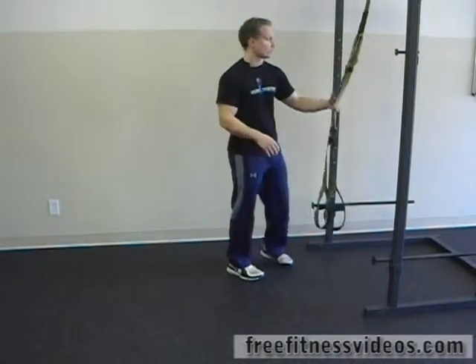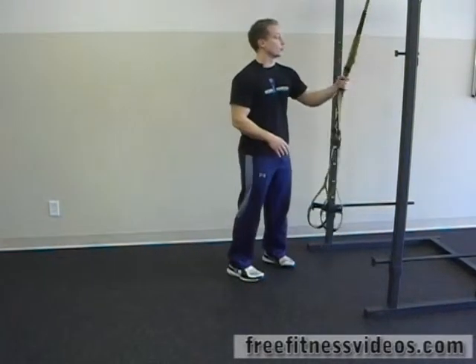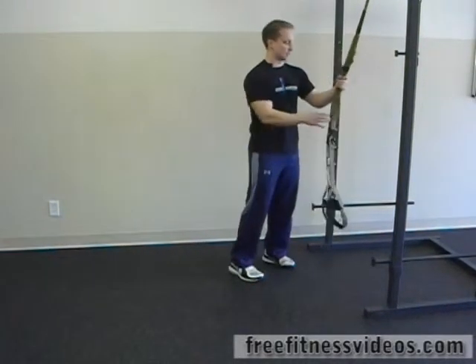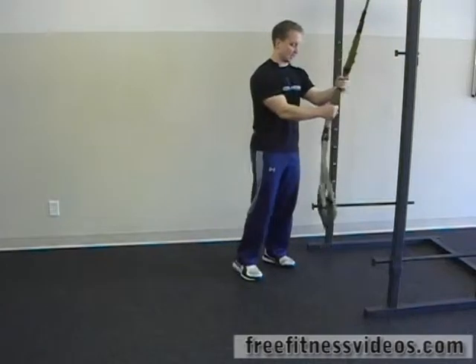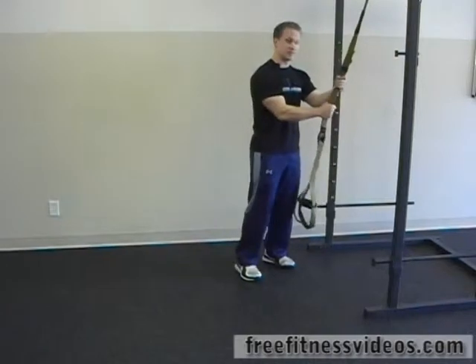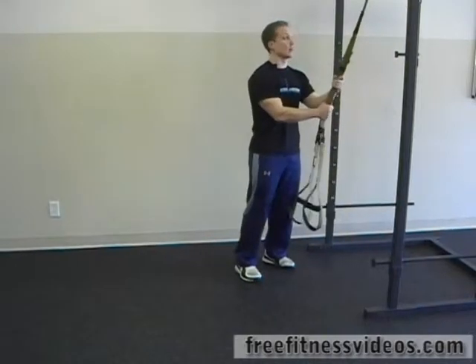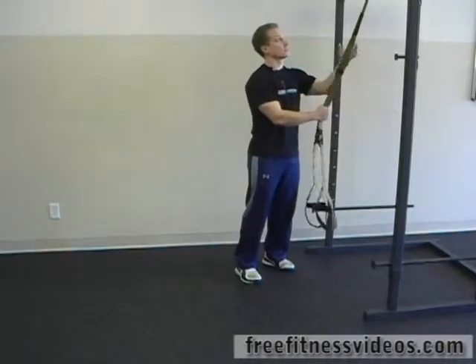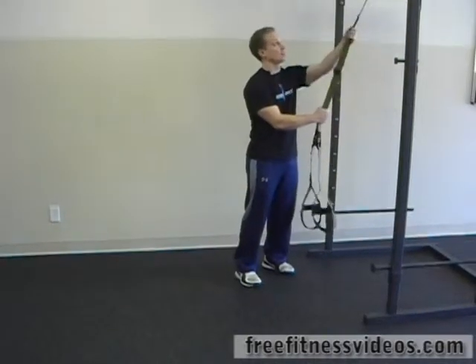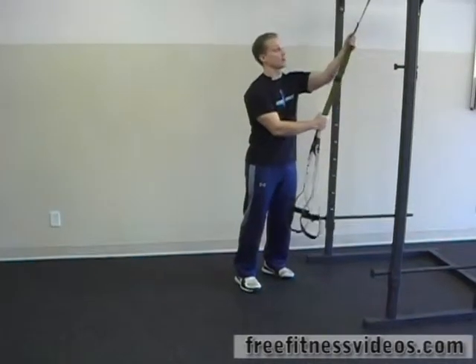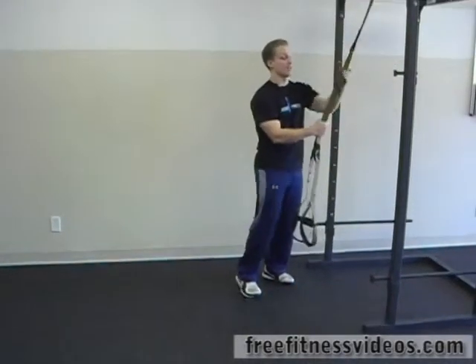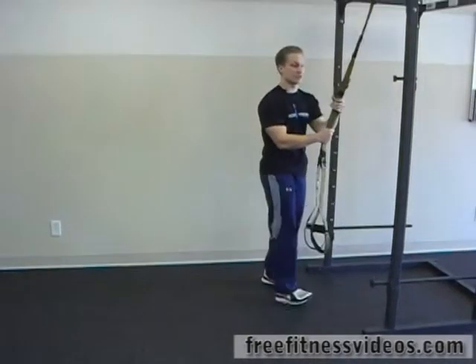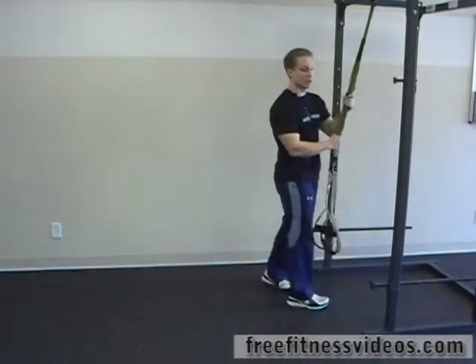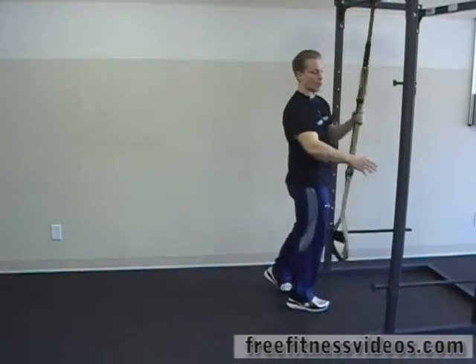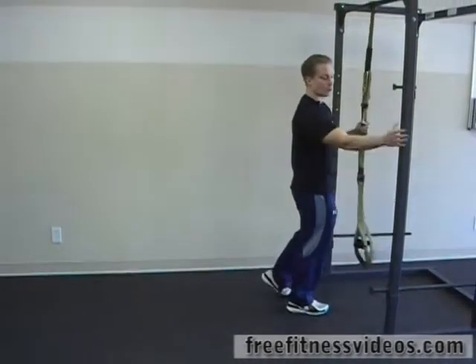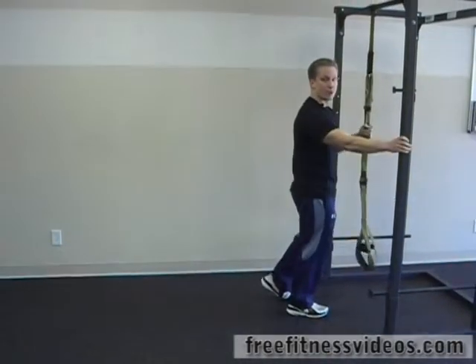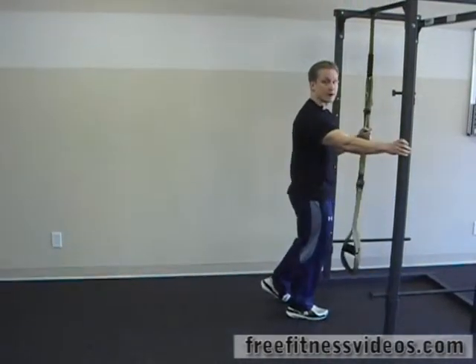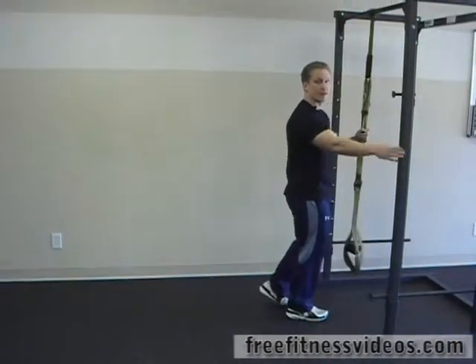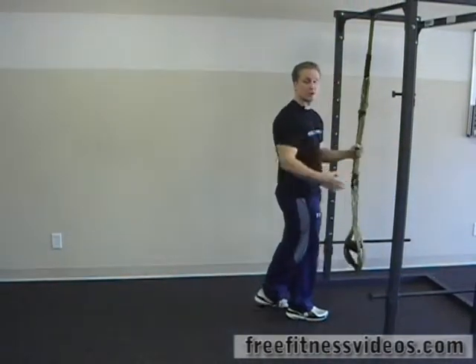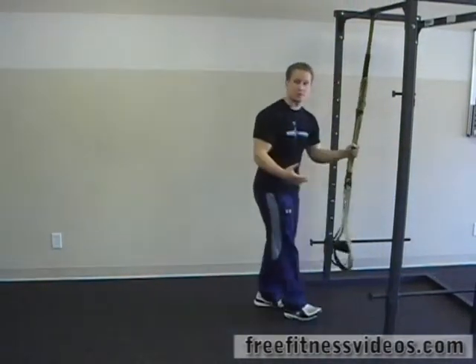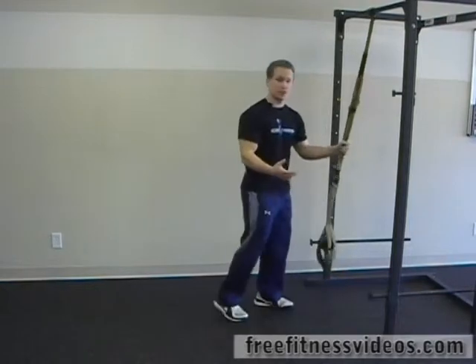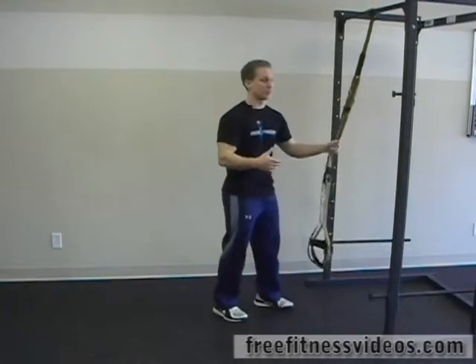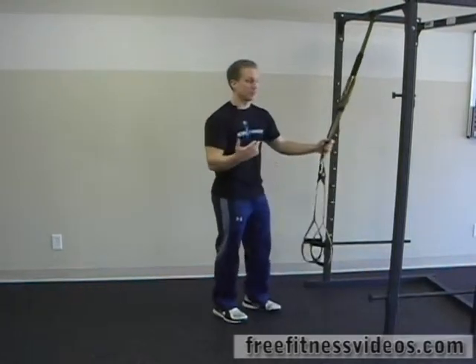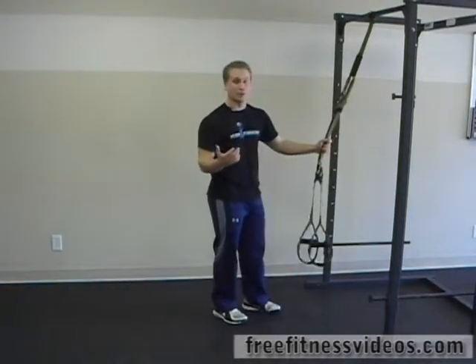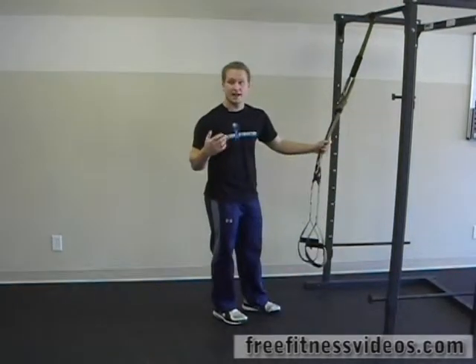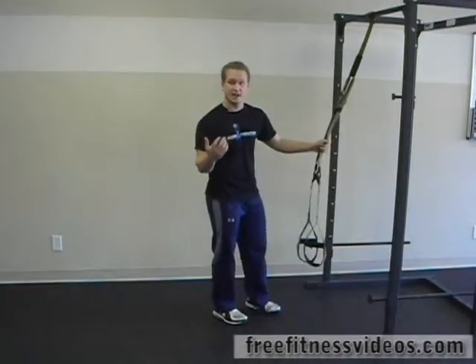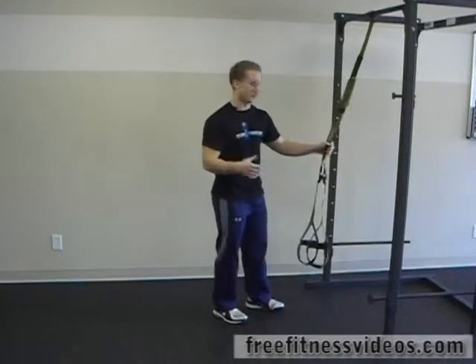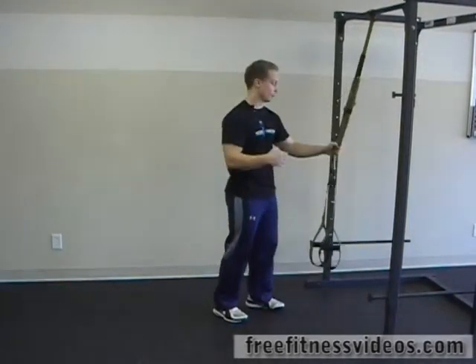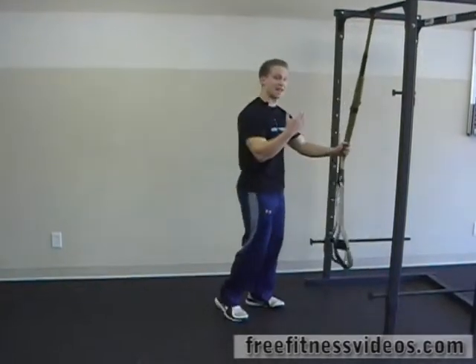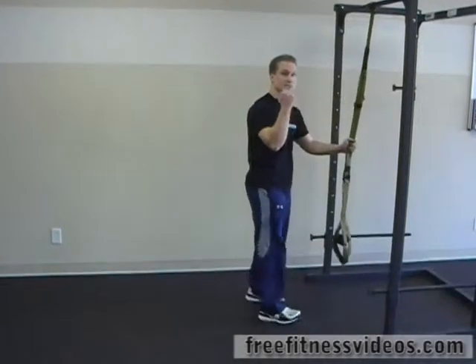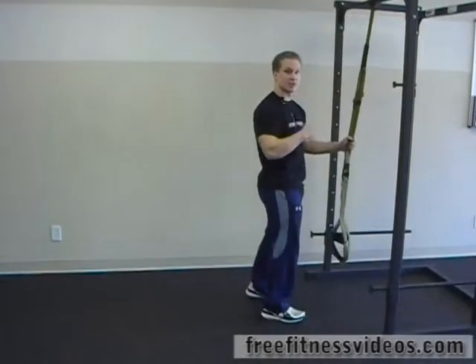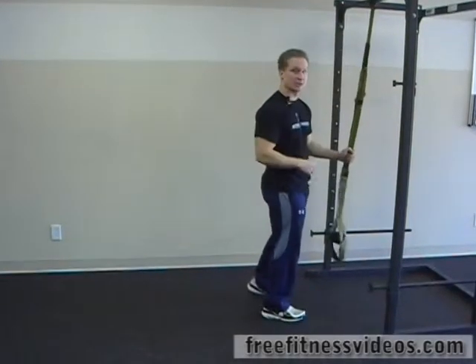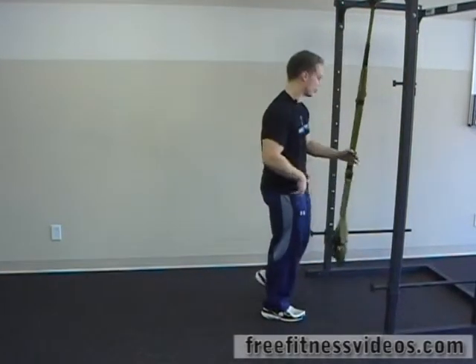What you're going to do is take a TRX and tie it off to a stable structure. We have it on our weight rack right here. You can also put it on a doorway if you have one of the attachments to put your TRX into a doorway.